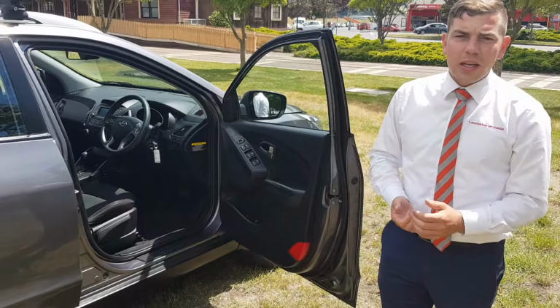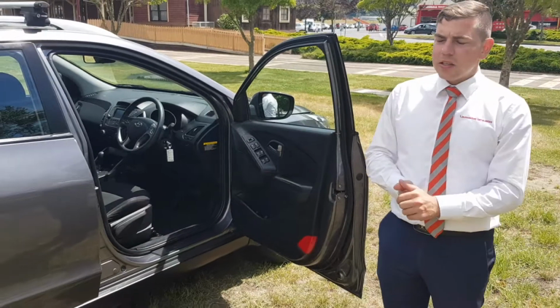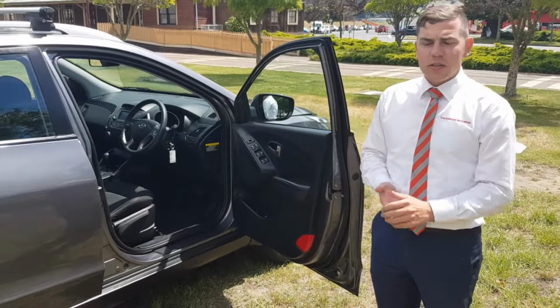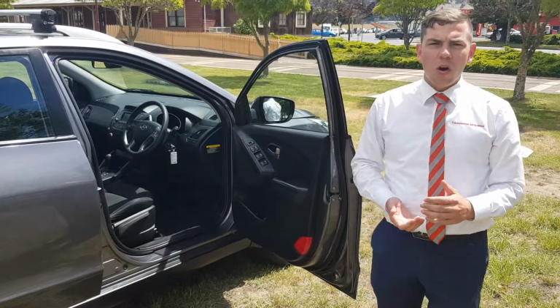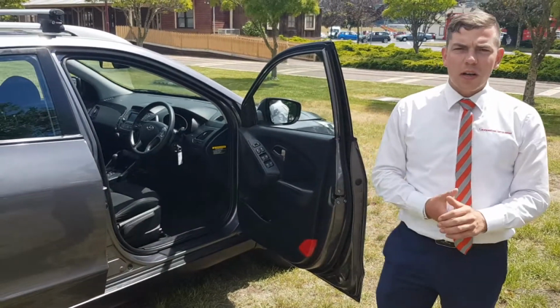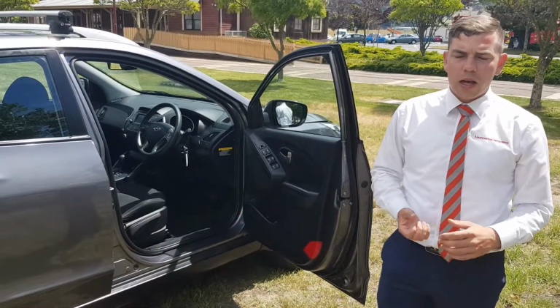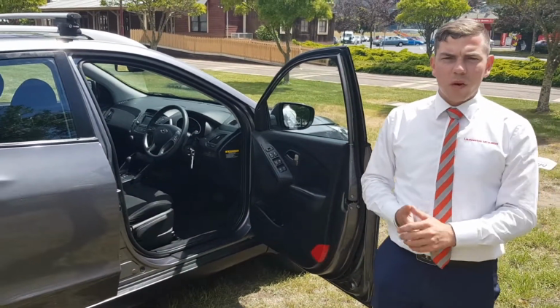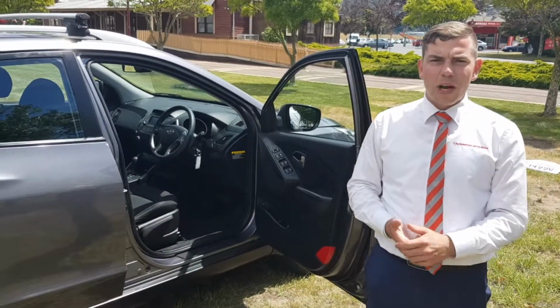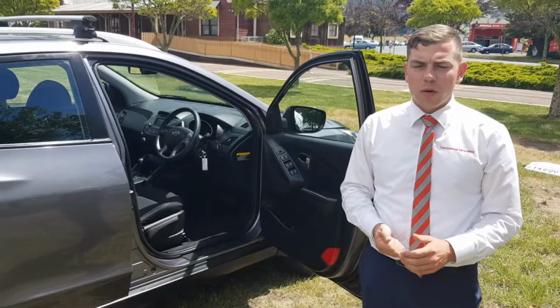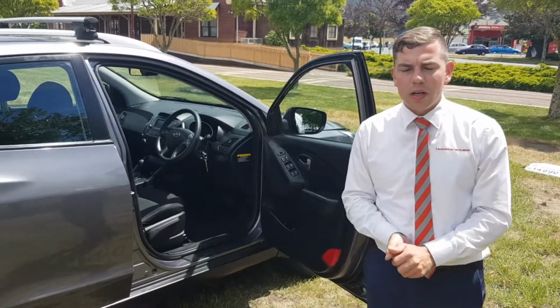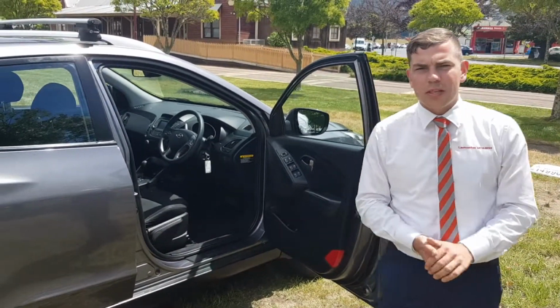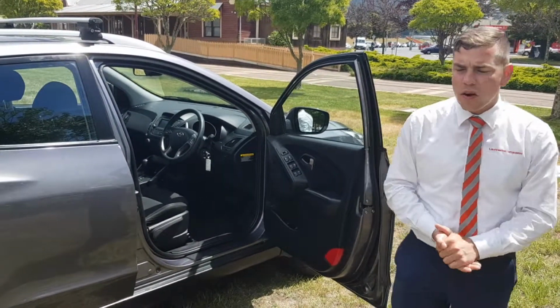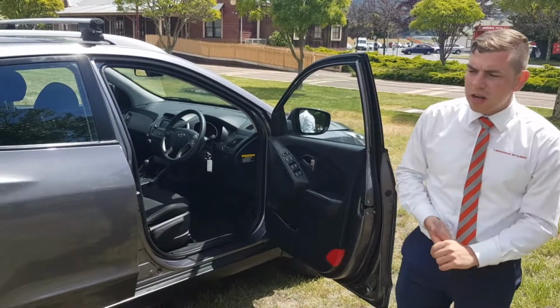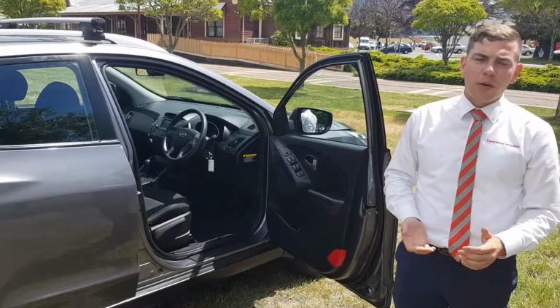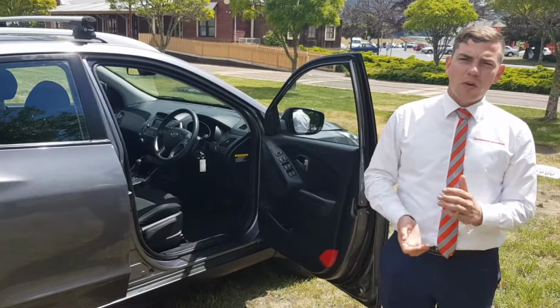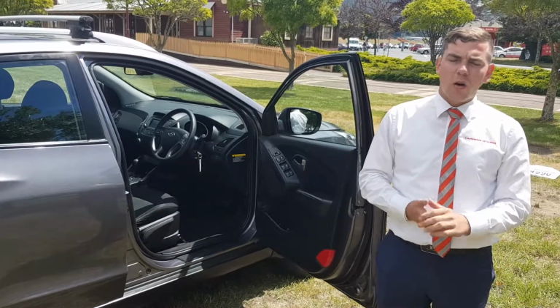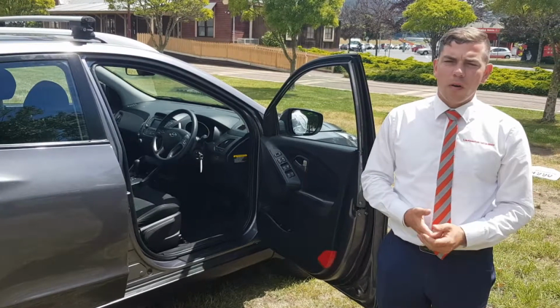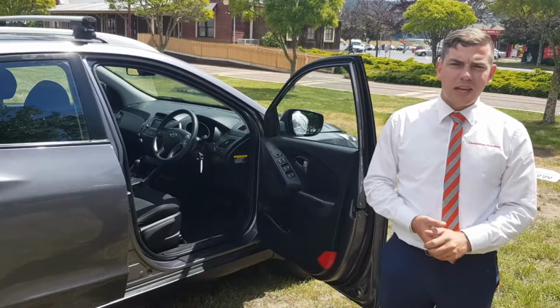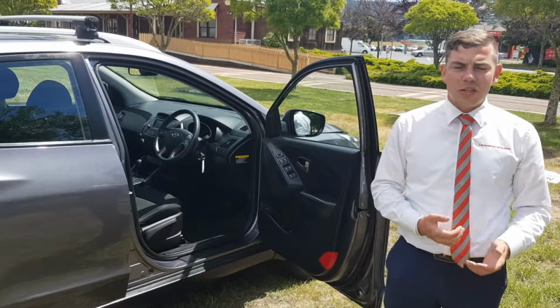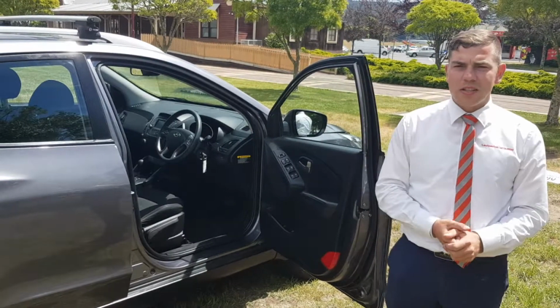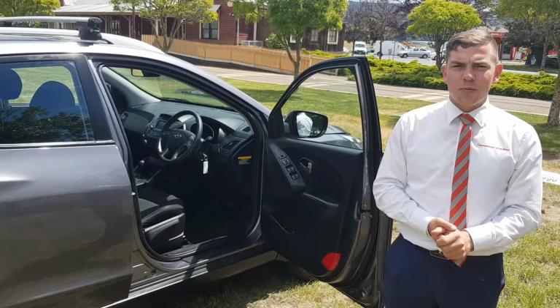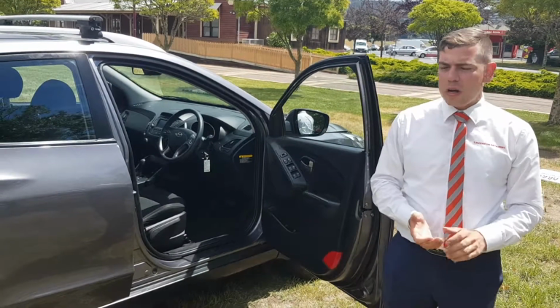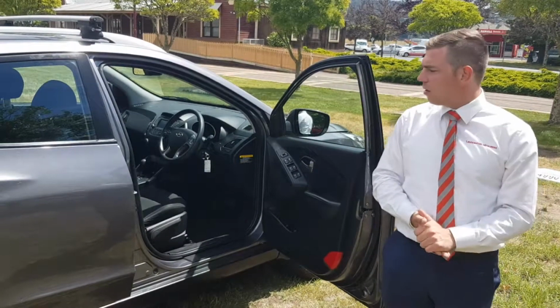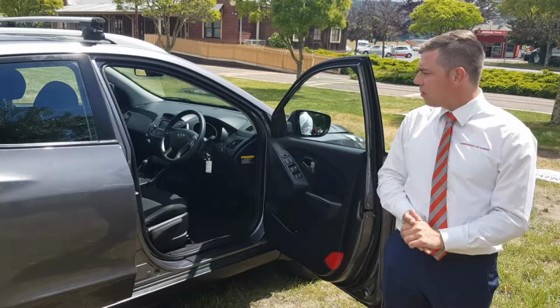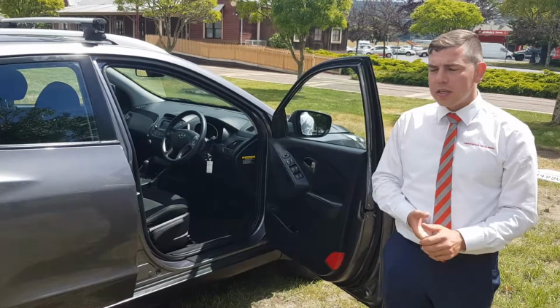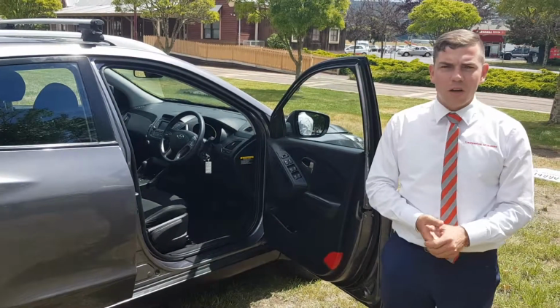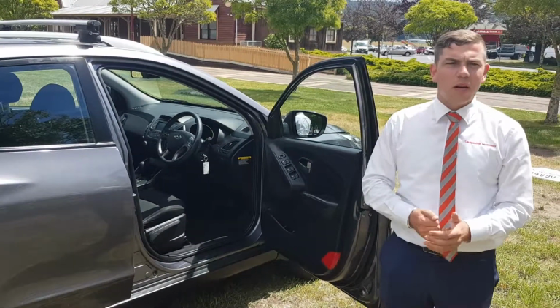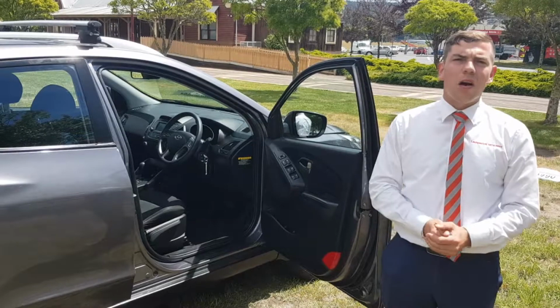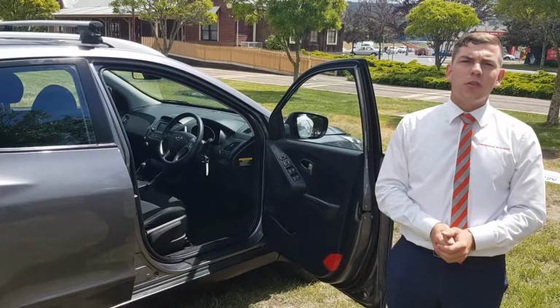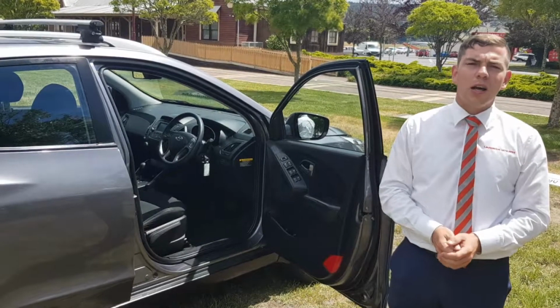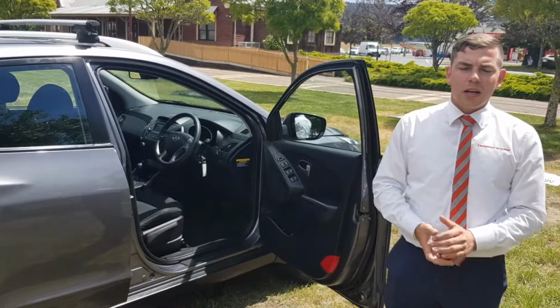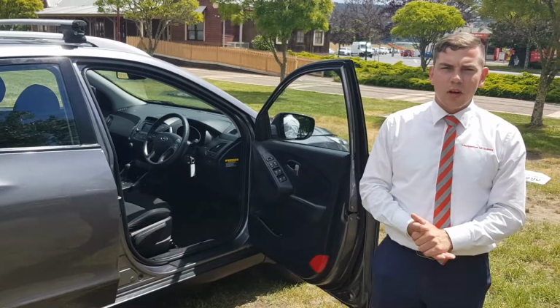Mandy, just give us a call if you need to find out any more information or if you want to book it in for a test drive. We can sort out all your finance or insurance needs as well, down at Launceston Mitsubishi. It's $14,990 for this one — give us a call.